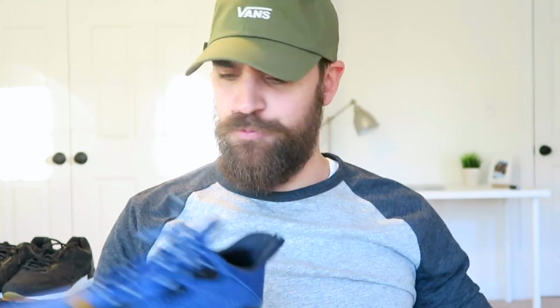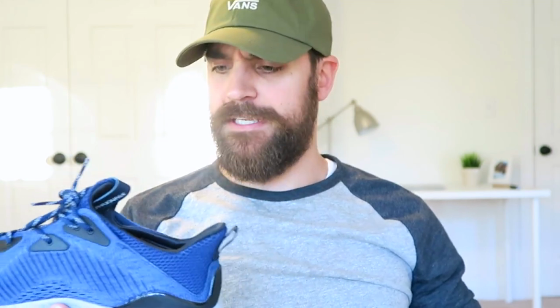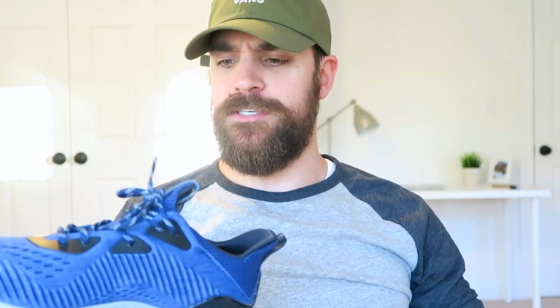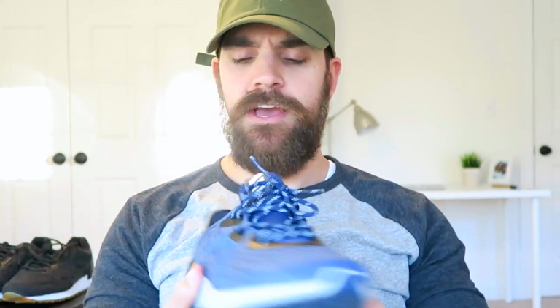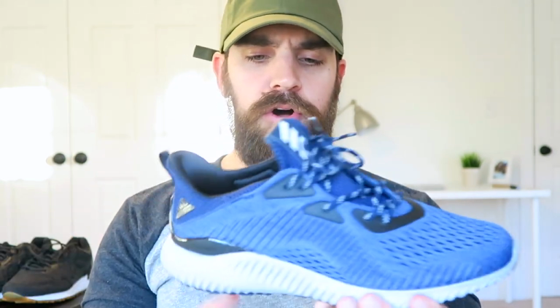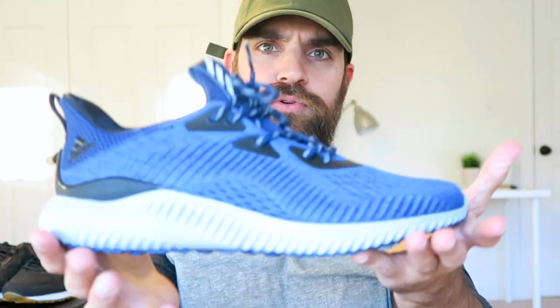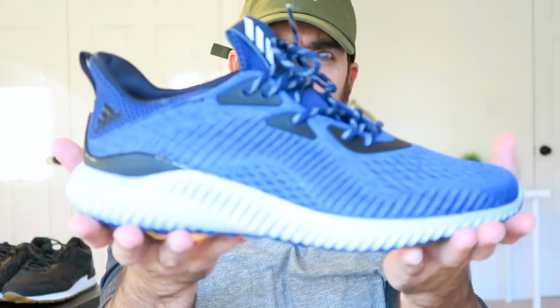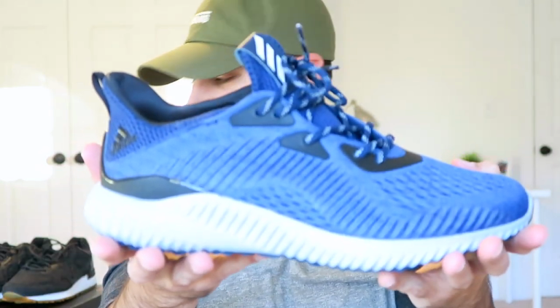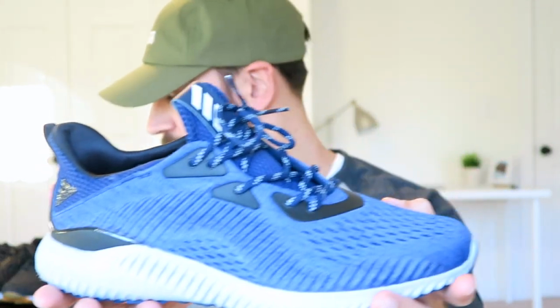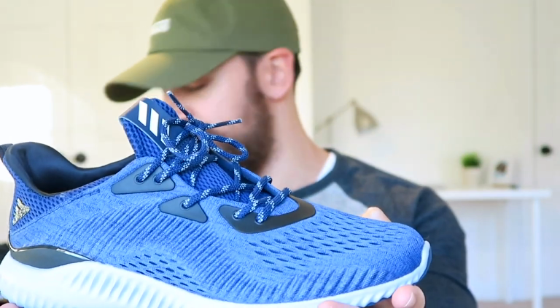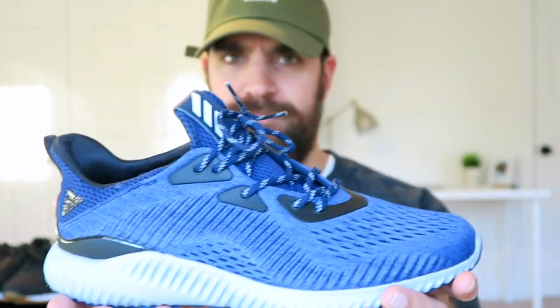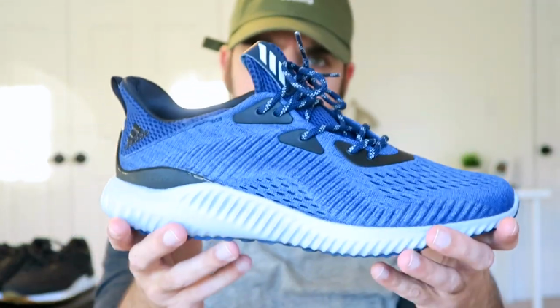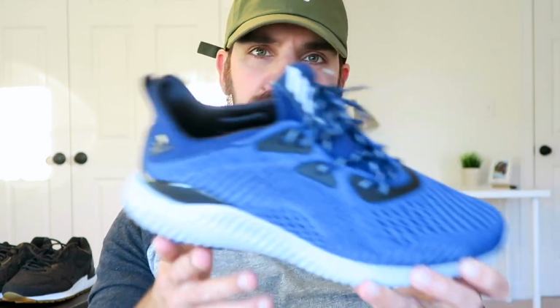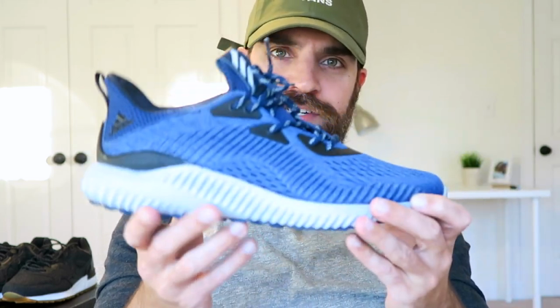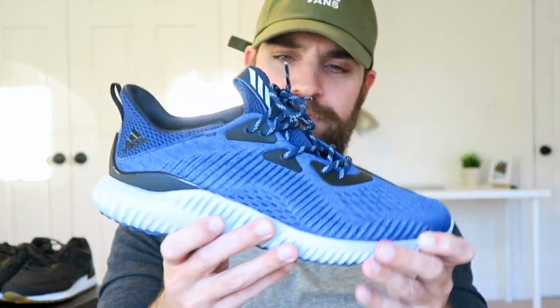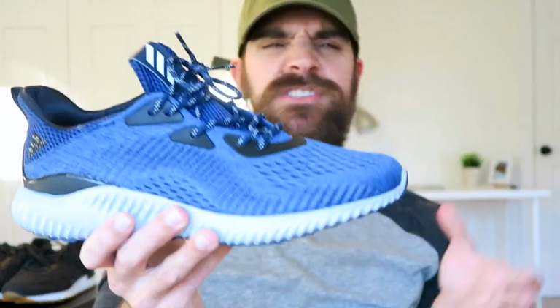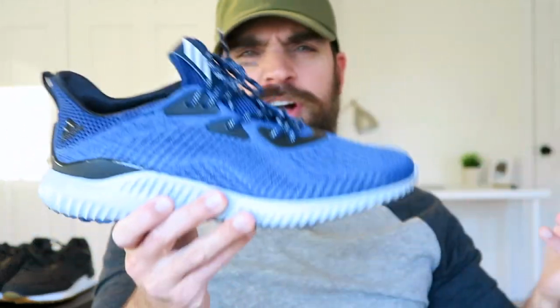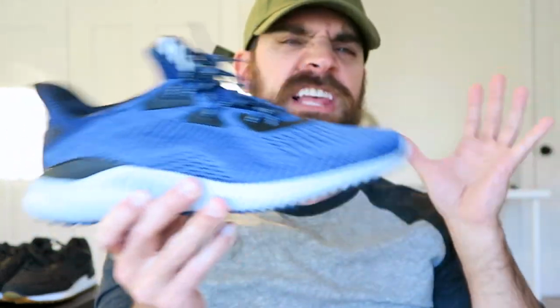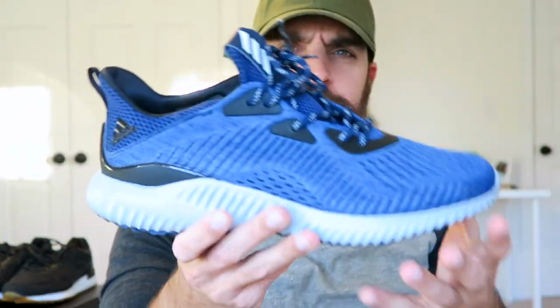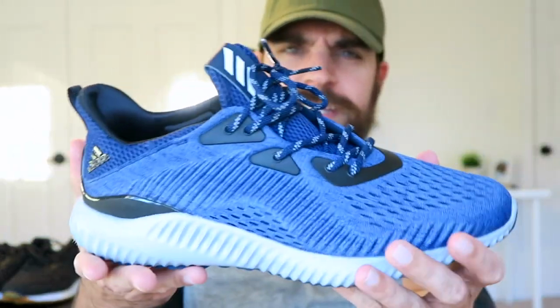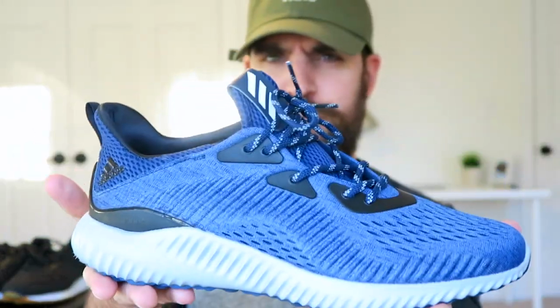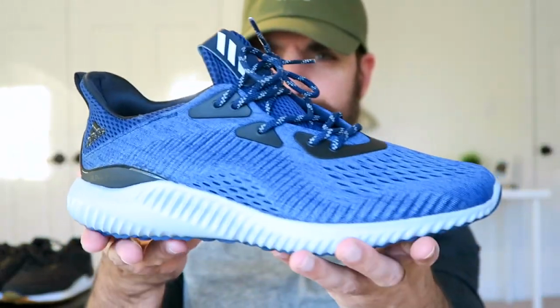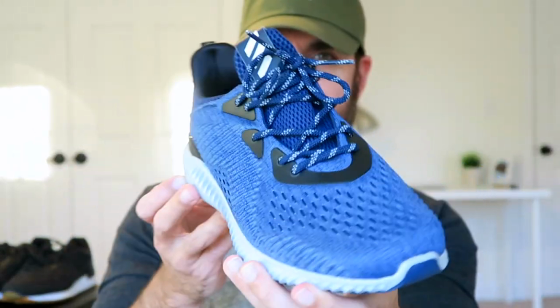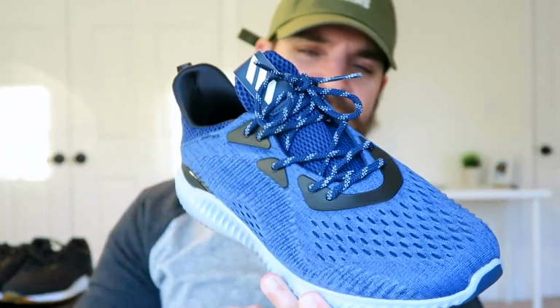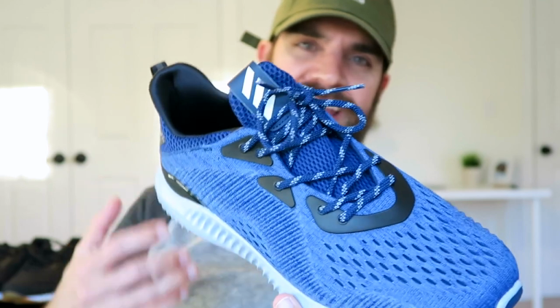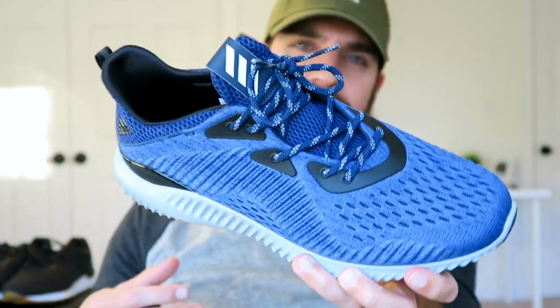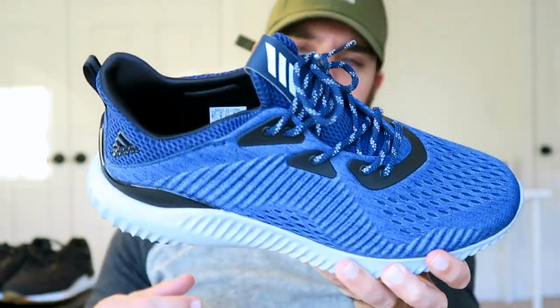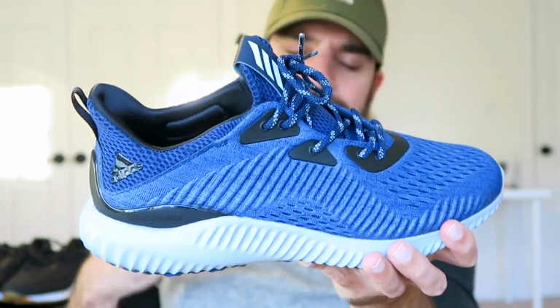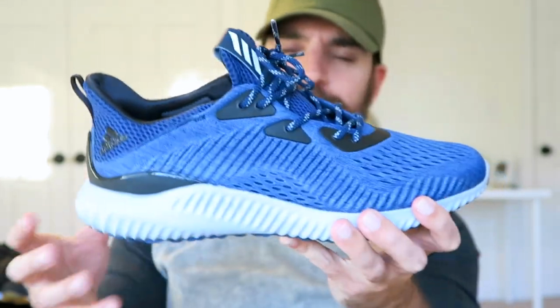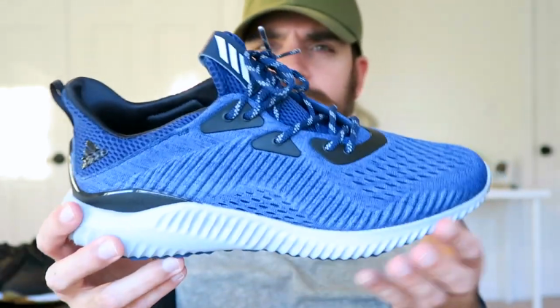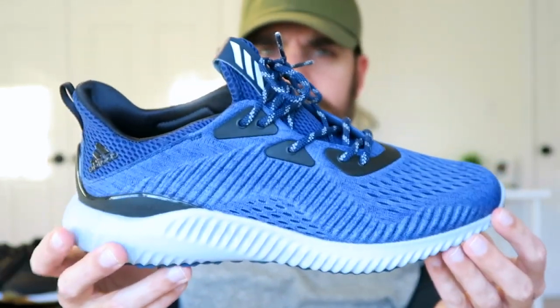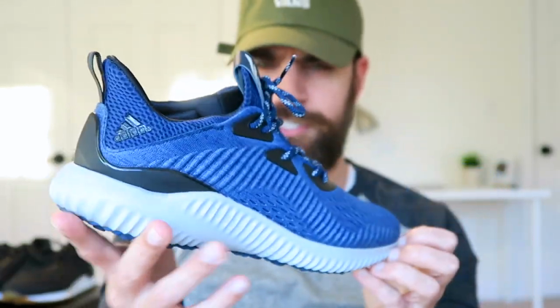The first one I picked up was the all-blue colorway. I forget the official names, but let's just call it the electric blue colorway — a very nice vibrant blue, kind of a blue I feel like you don't see on a shoe a ton.